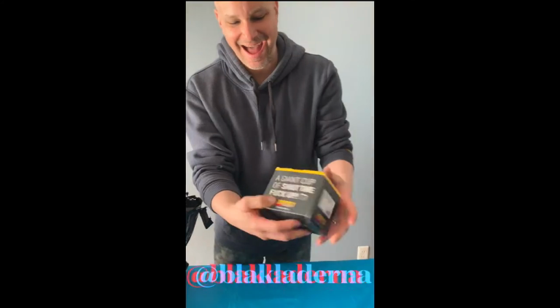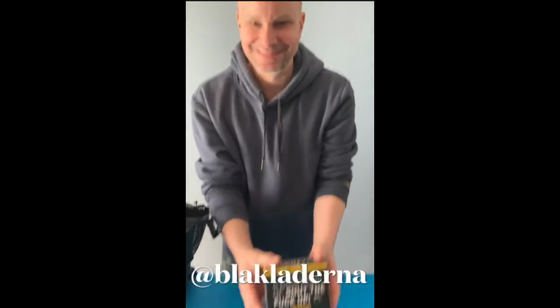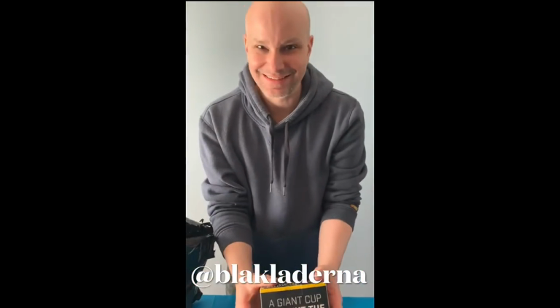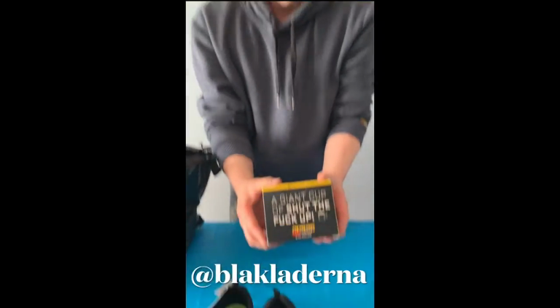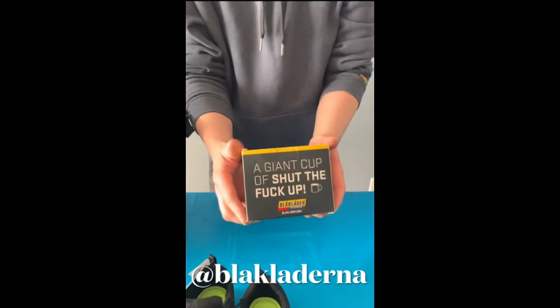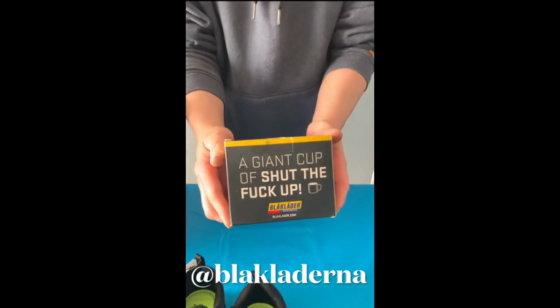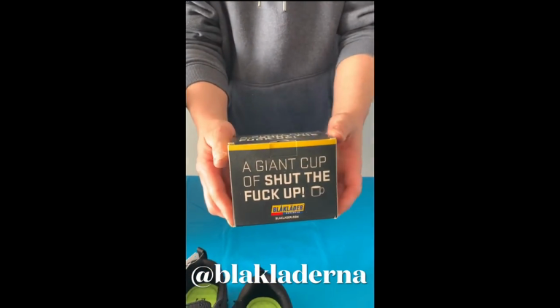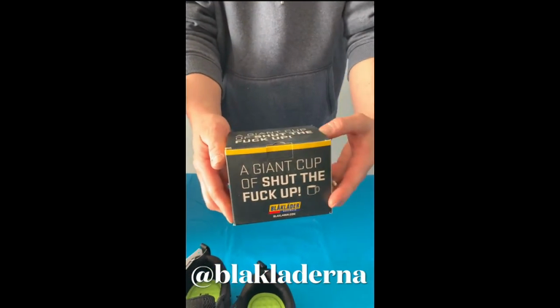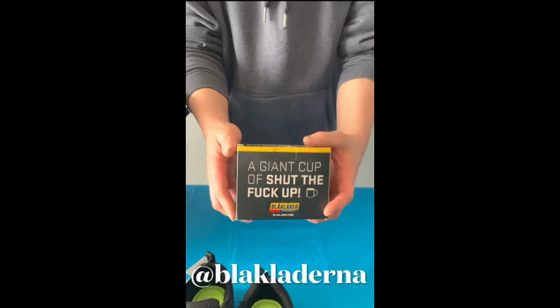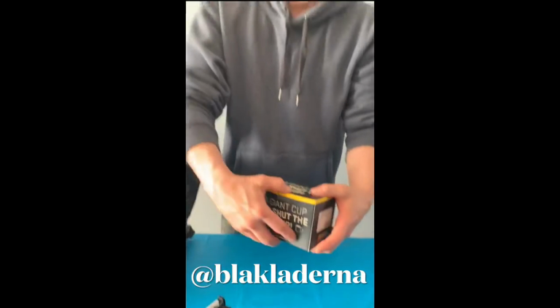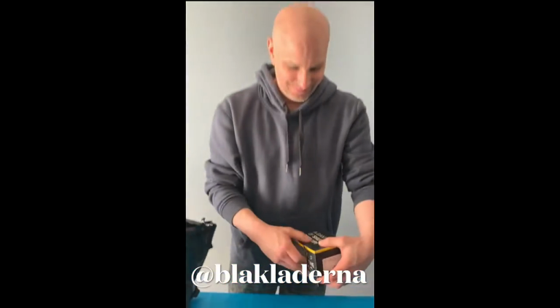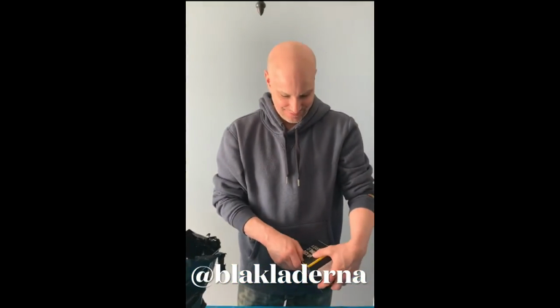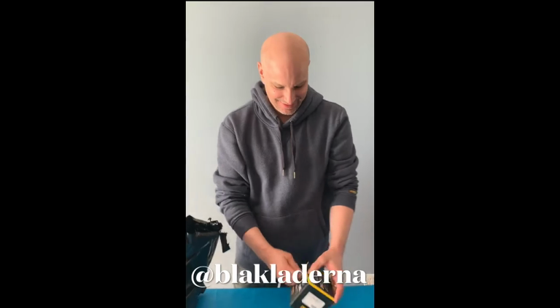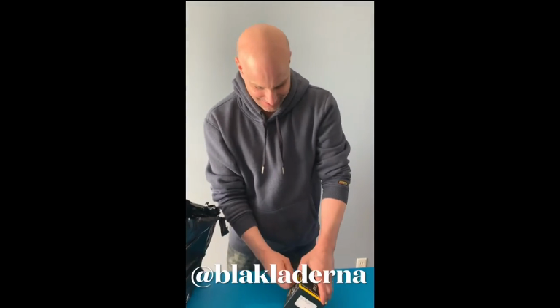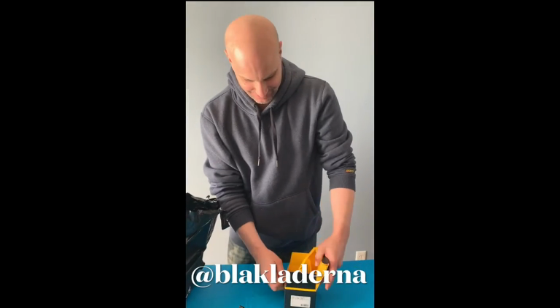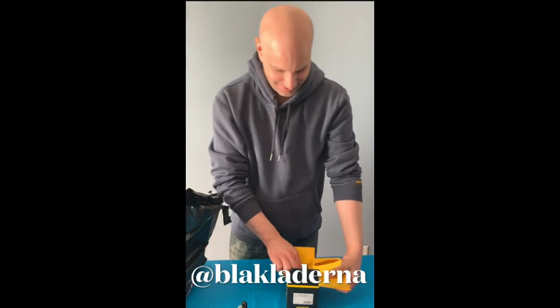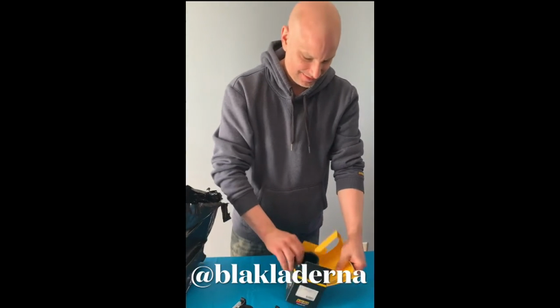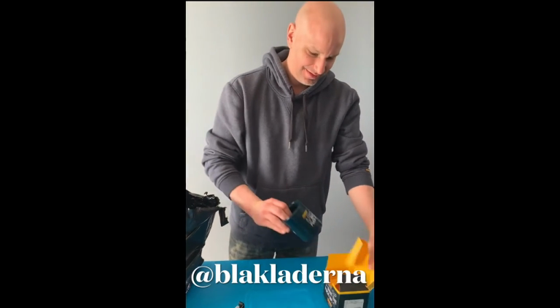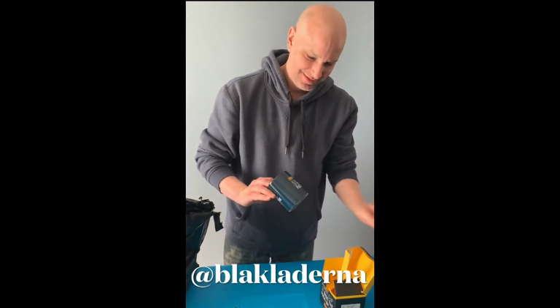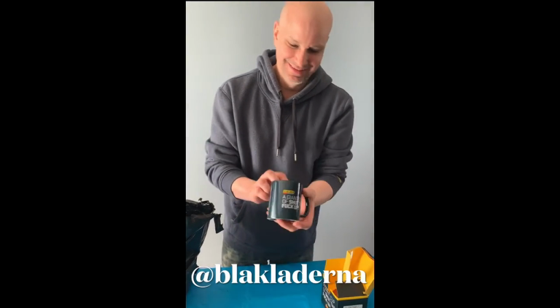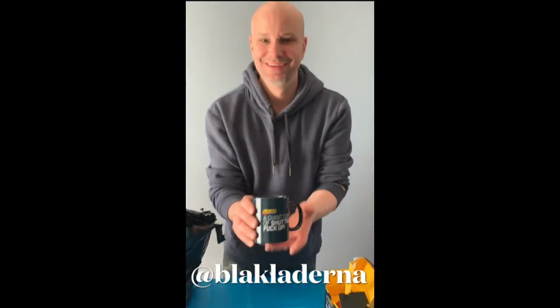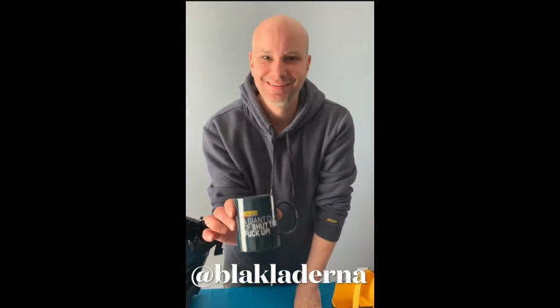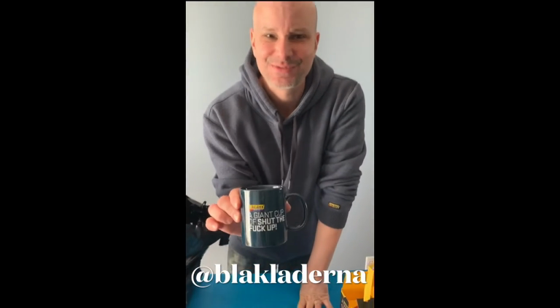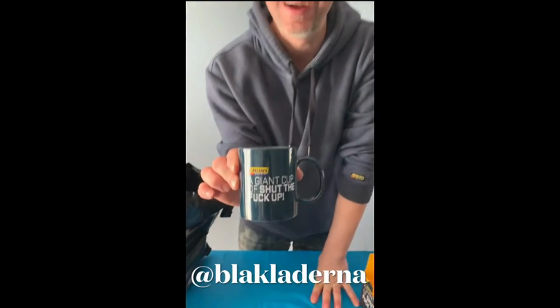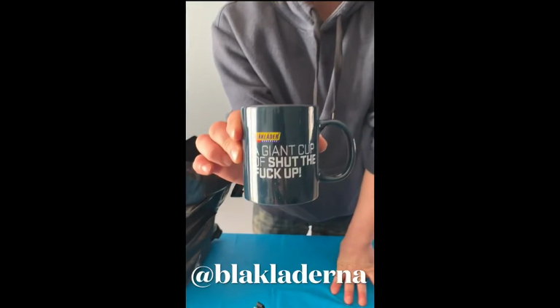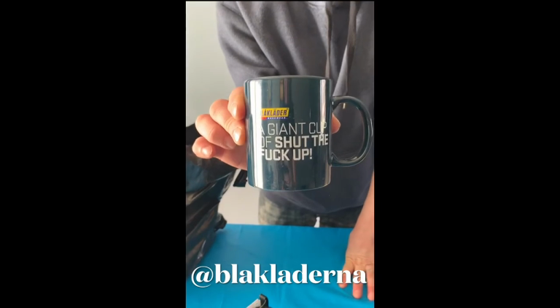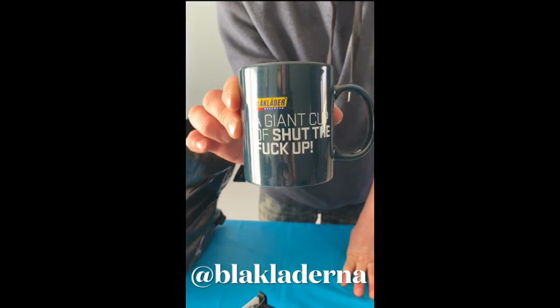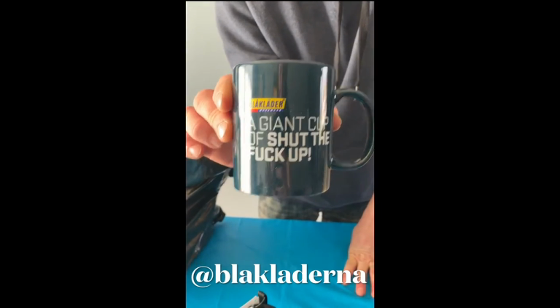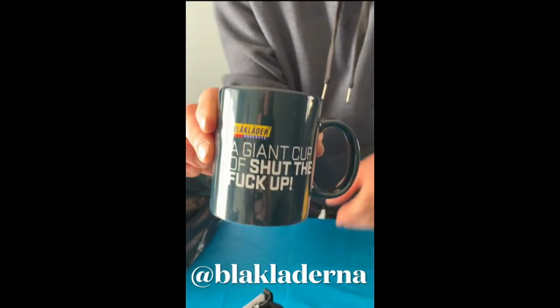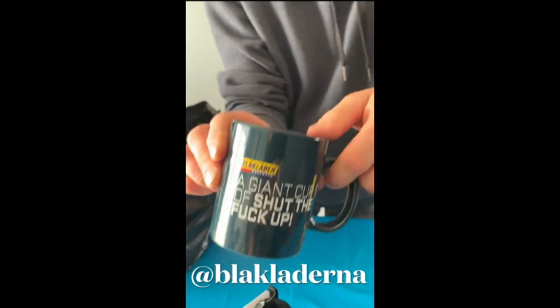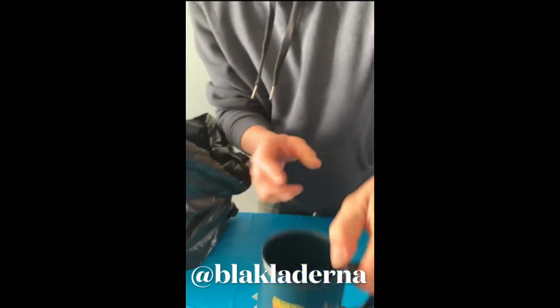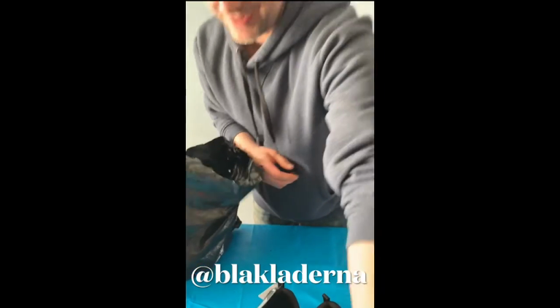This is awesome. A giant 'Shut the F Up' cup. This is sweet. I love it. Thank you Northern Boots. This is awesome.